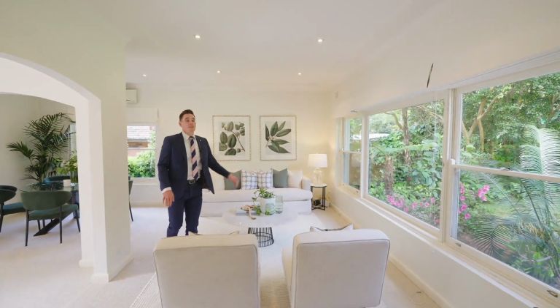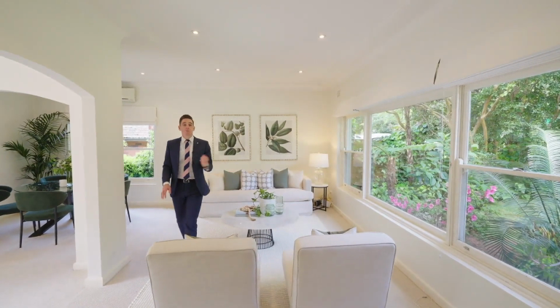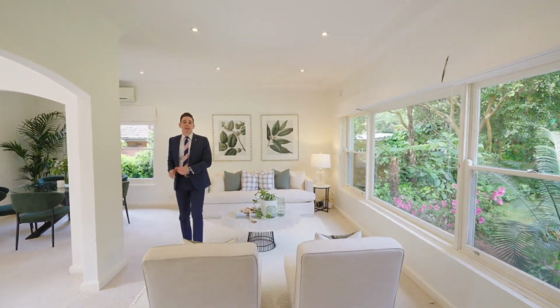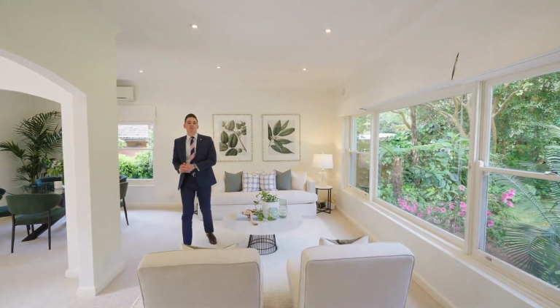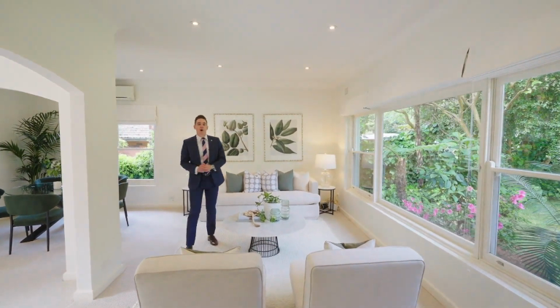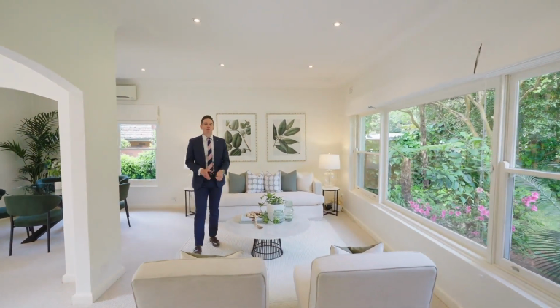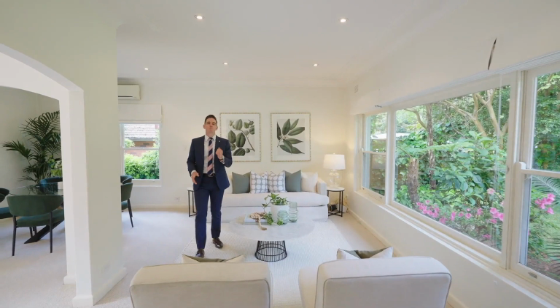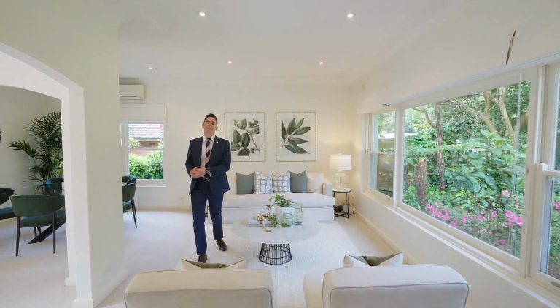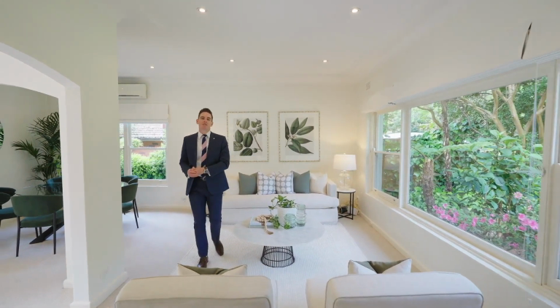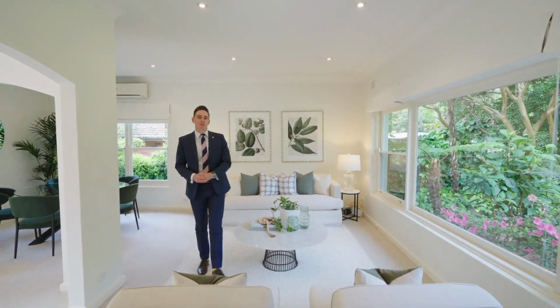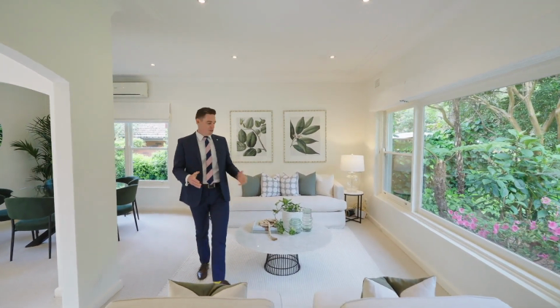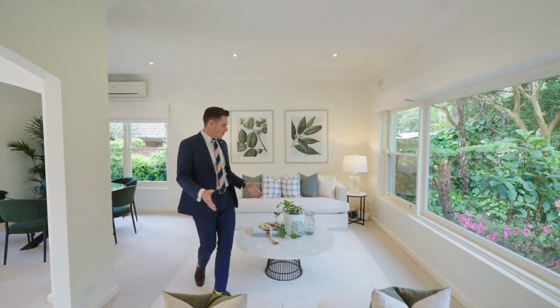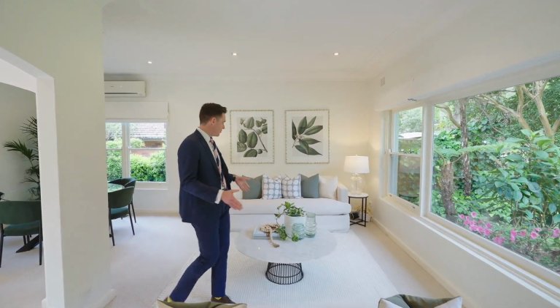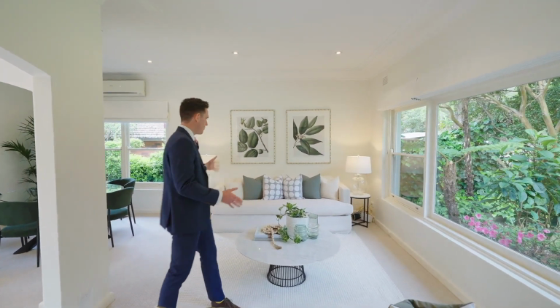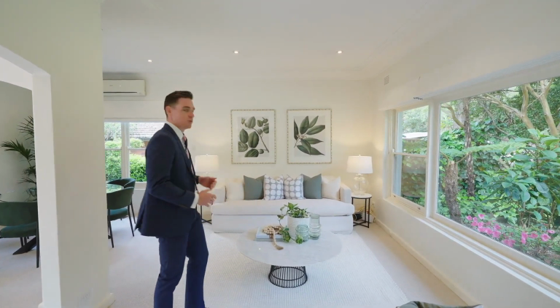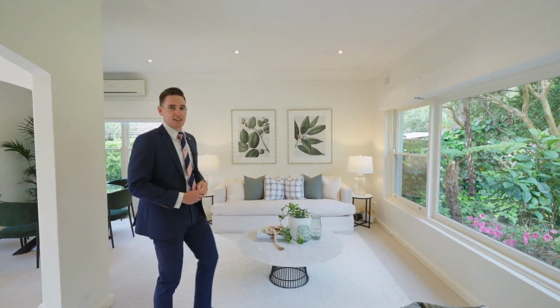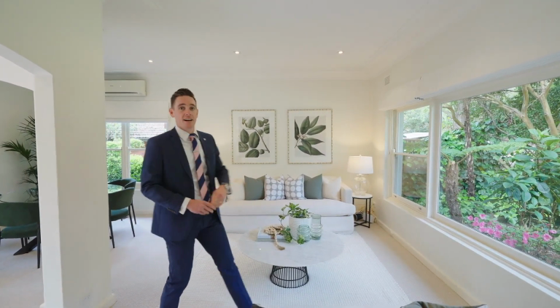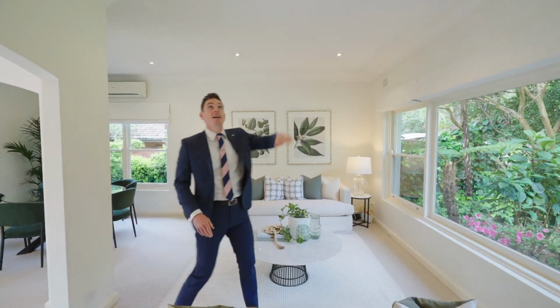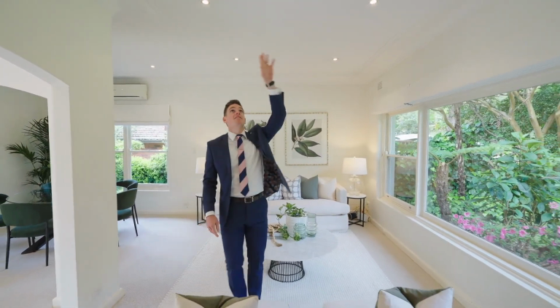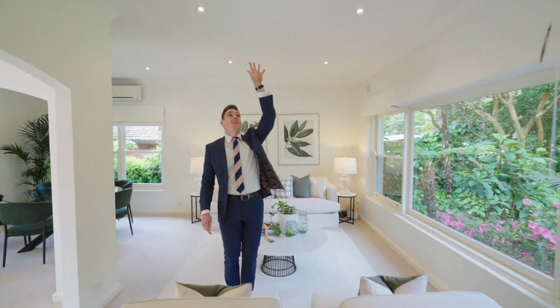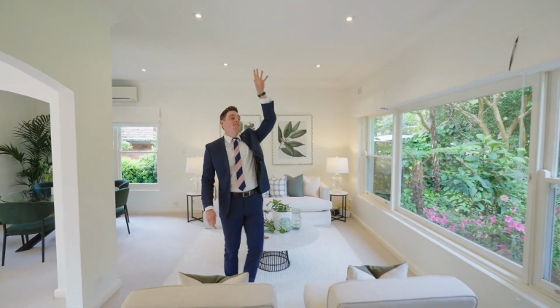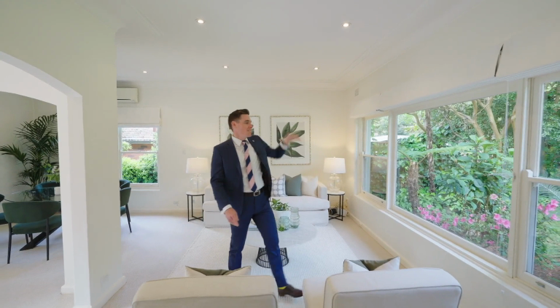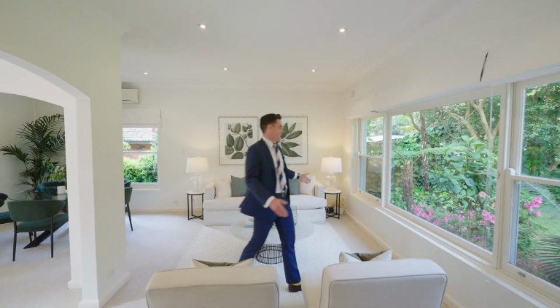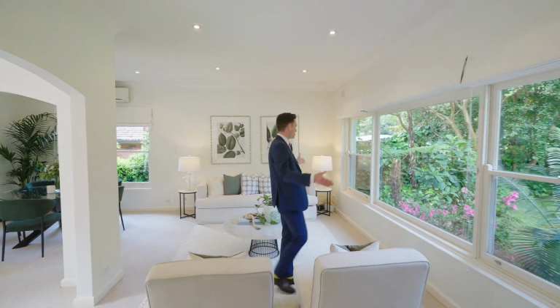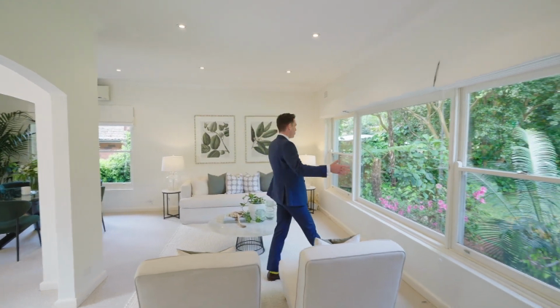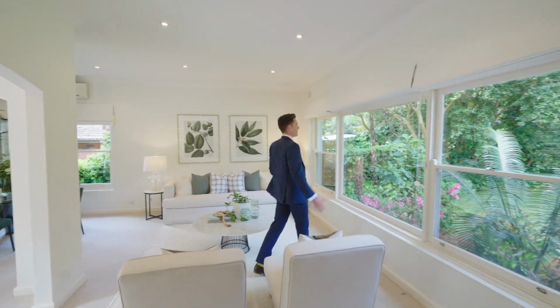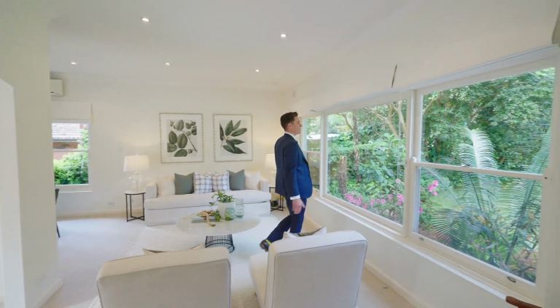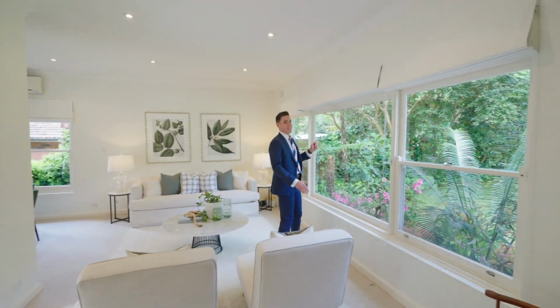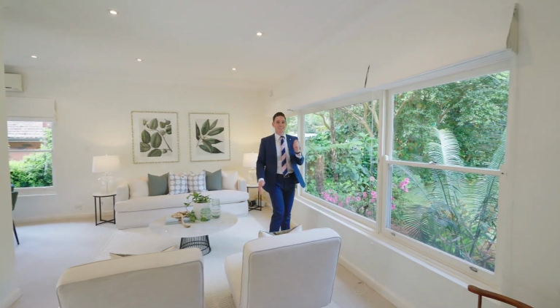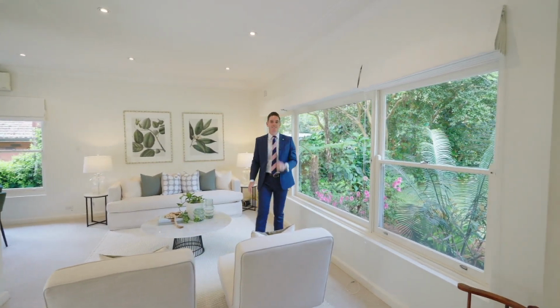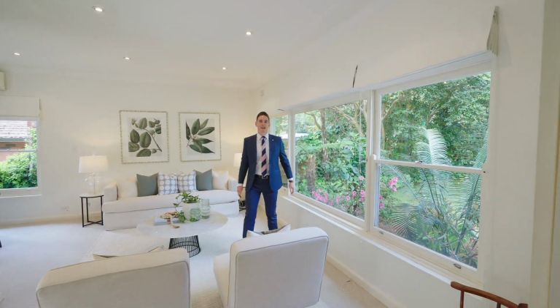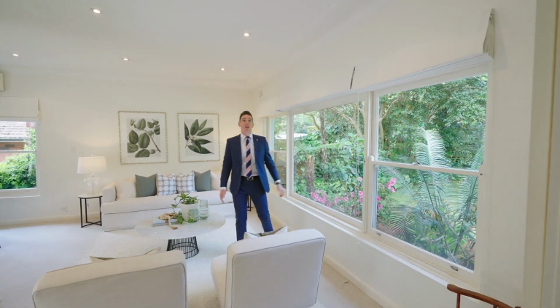Upon entering this home you're immediately greeted with this beautiful formal living area — these high ceilings and this wall of windows letting in tons of natural light.